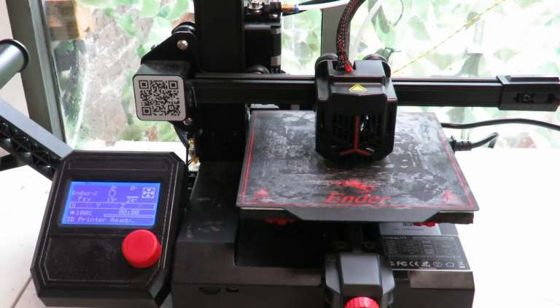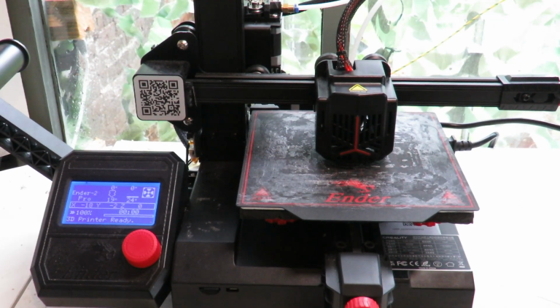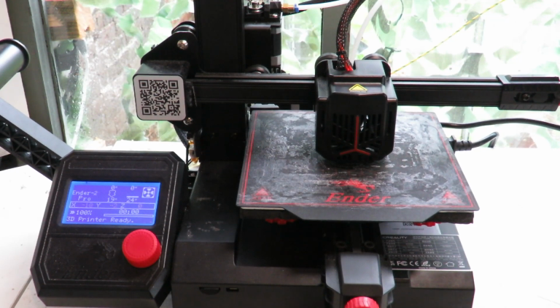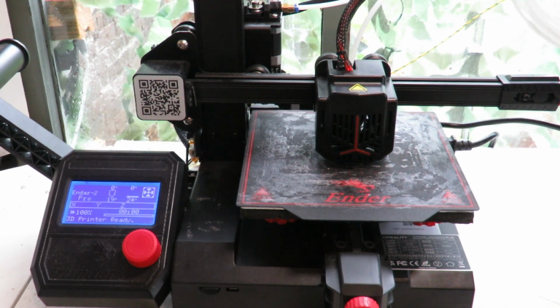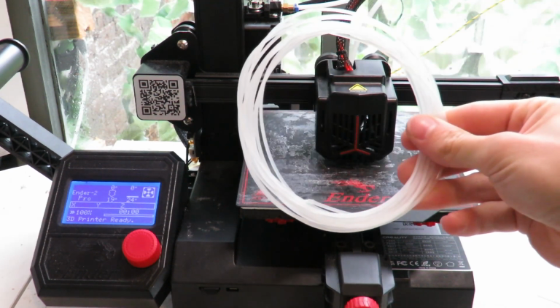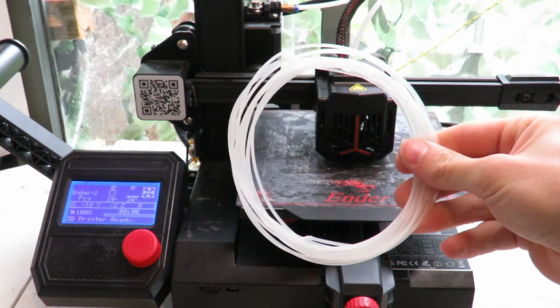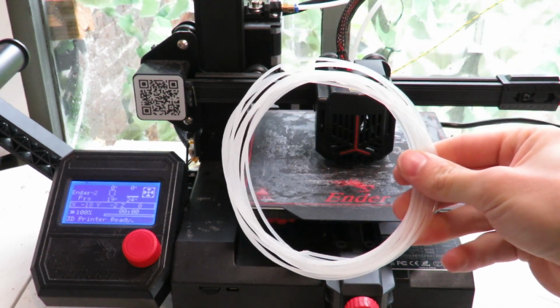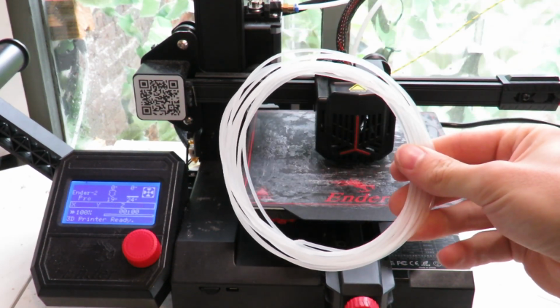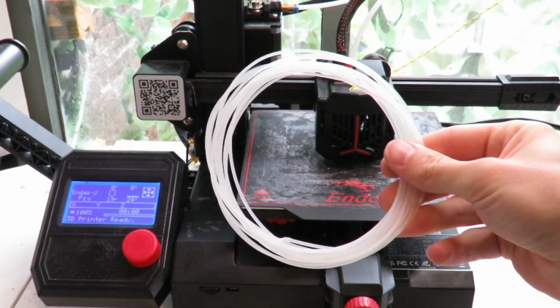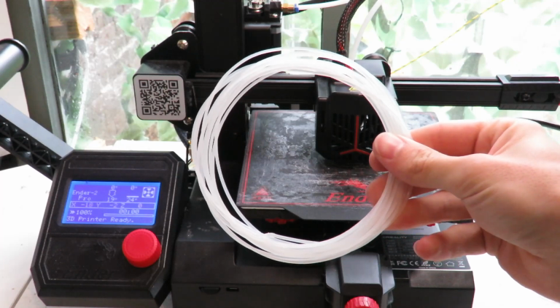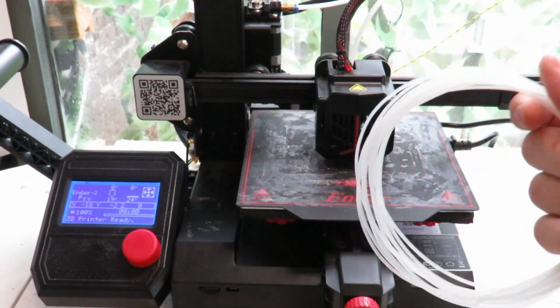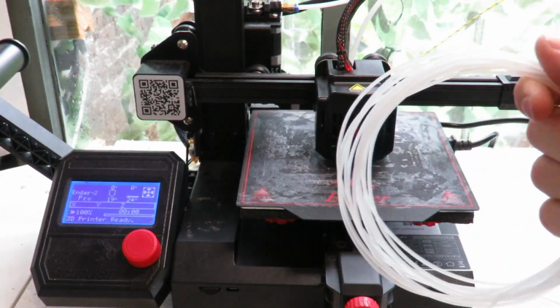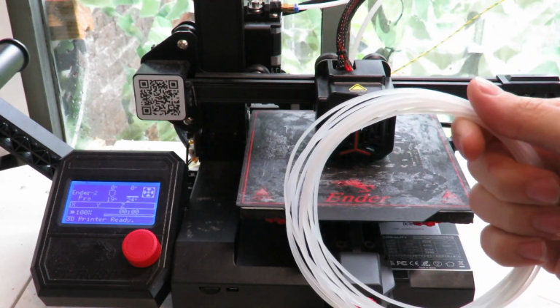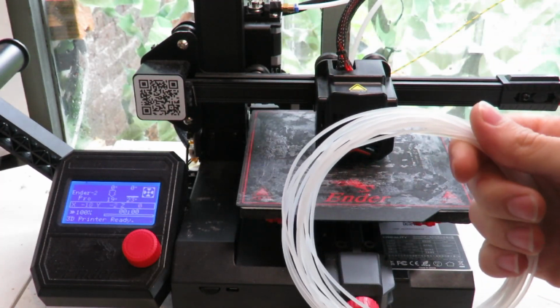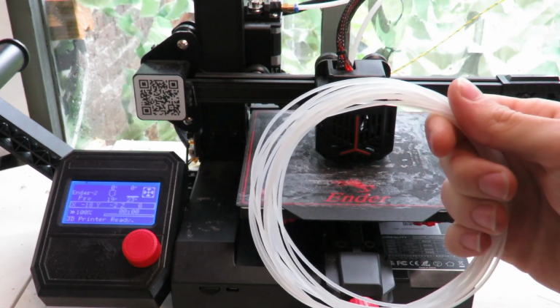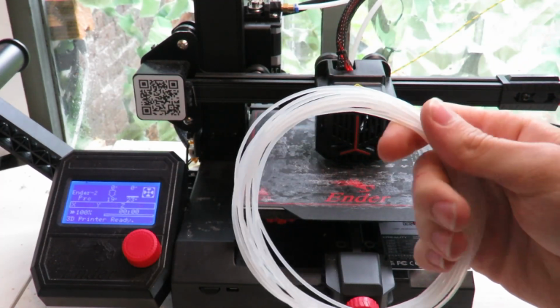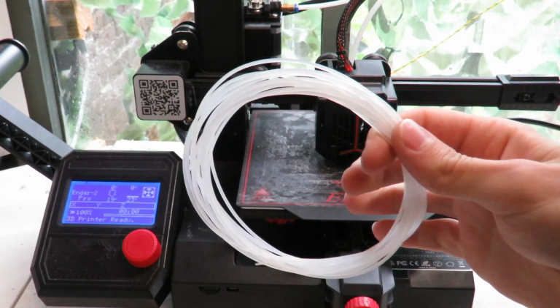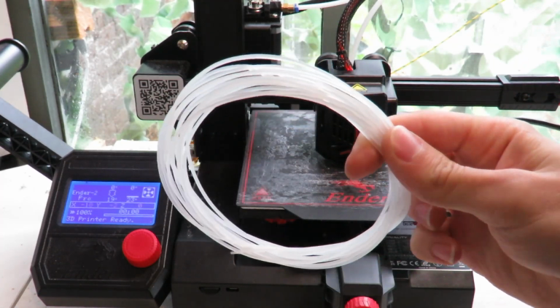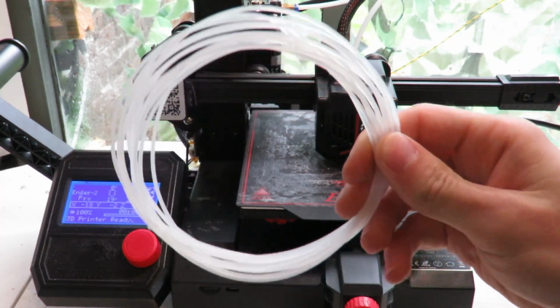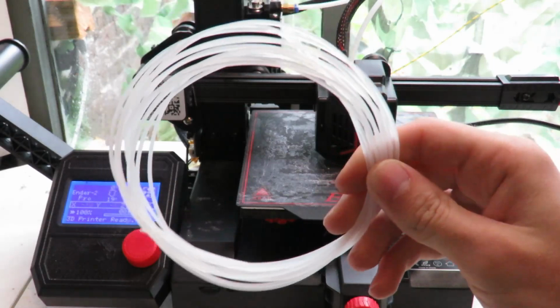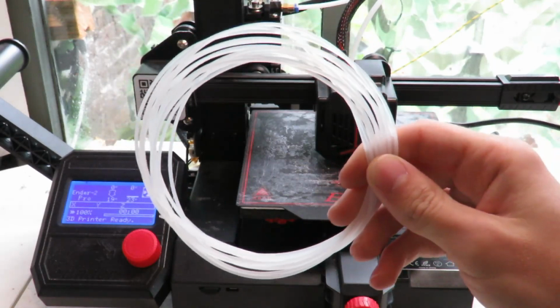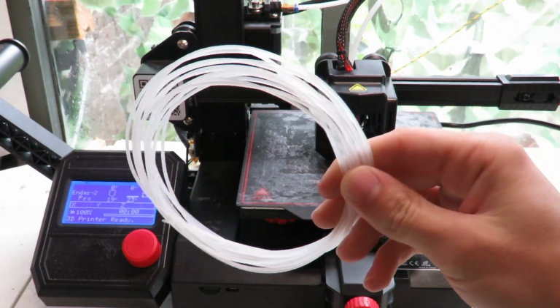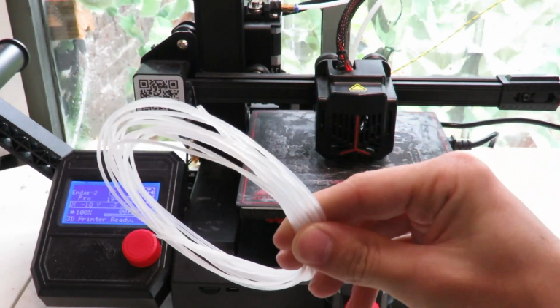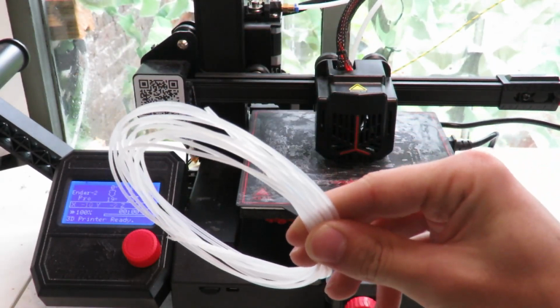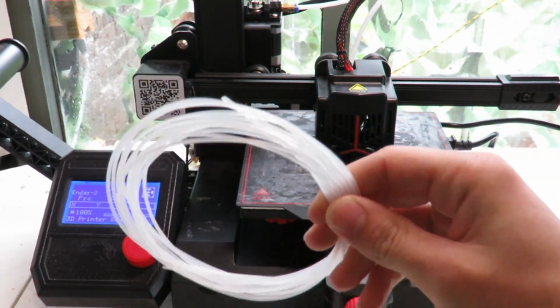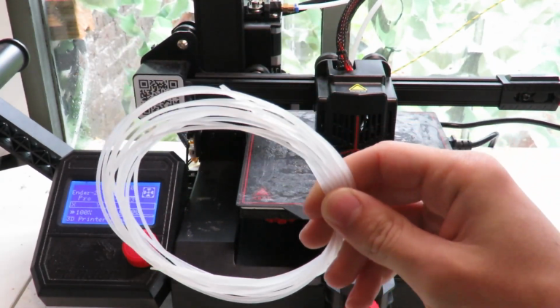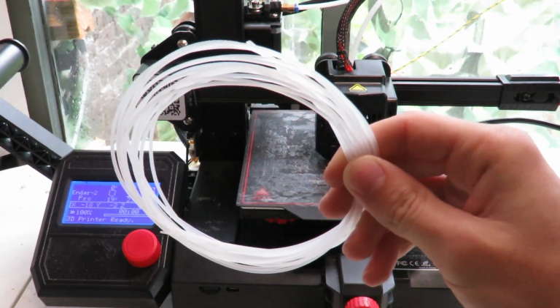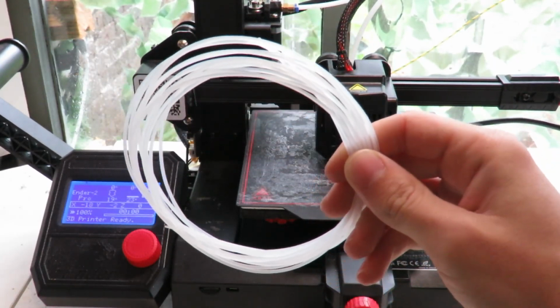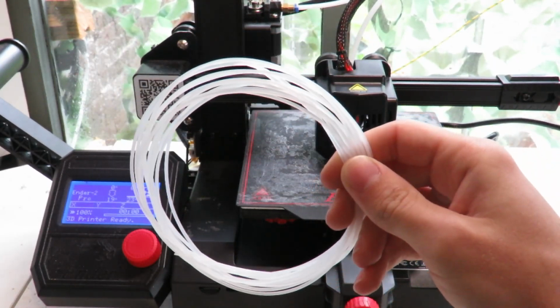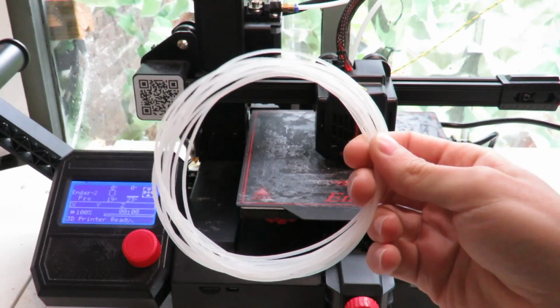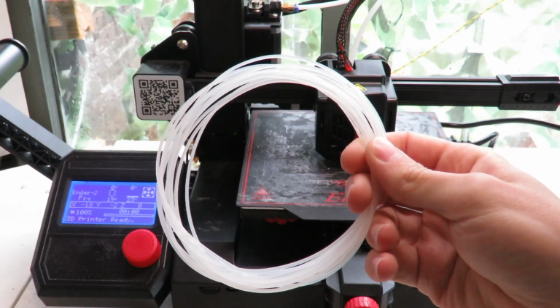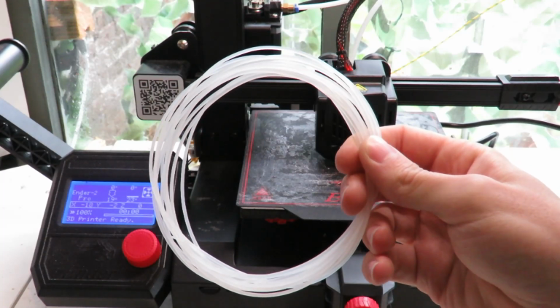When you buy your printer you'll almost always get a small coil of filament. If you've bought a more expensive printer you may get a larger quantity, but the key takeaway is that the filament you get is usually very cheap and not very good quality.